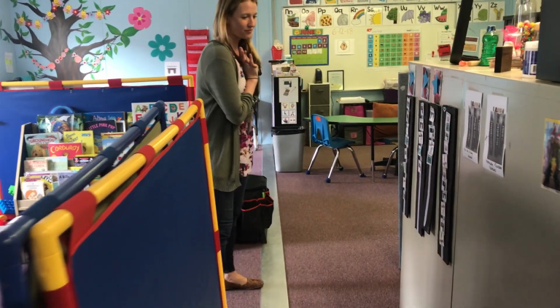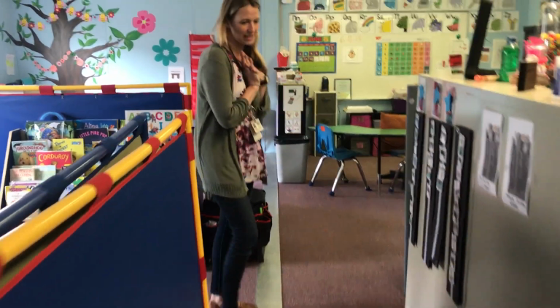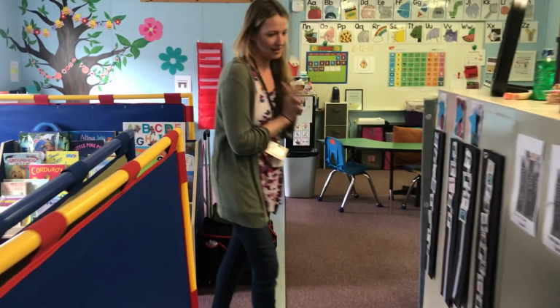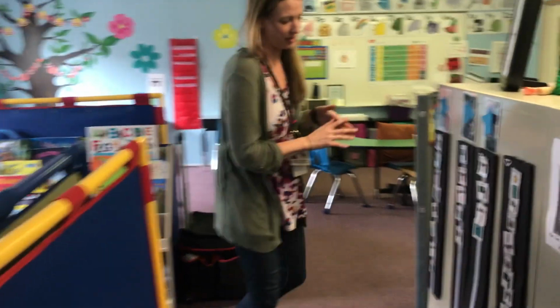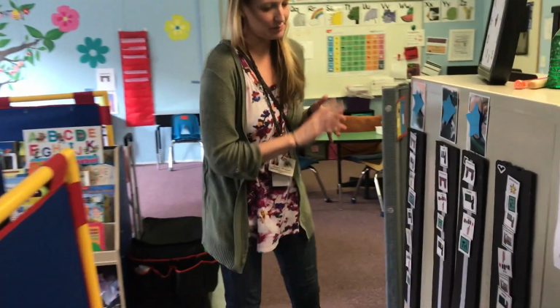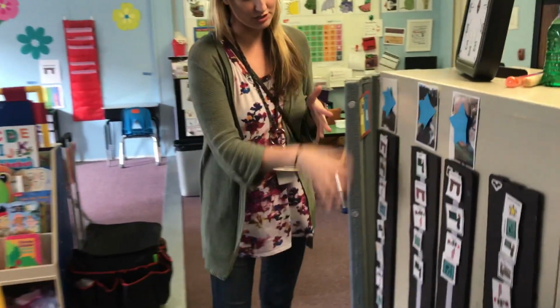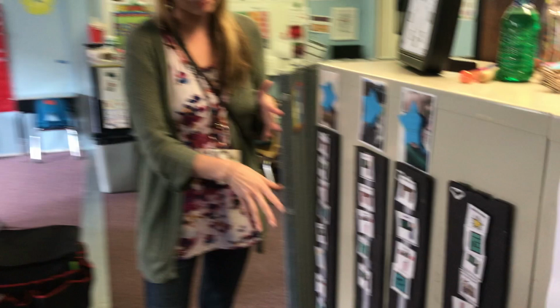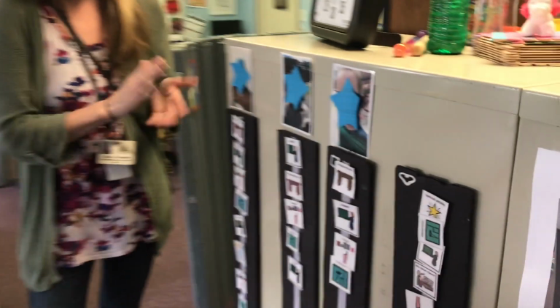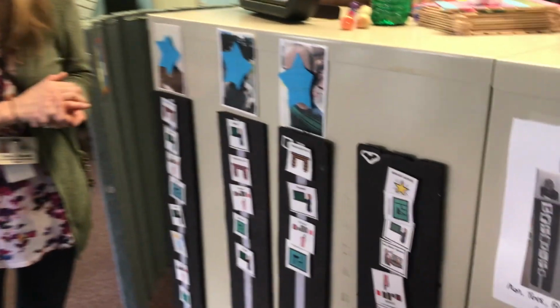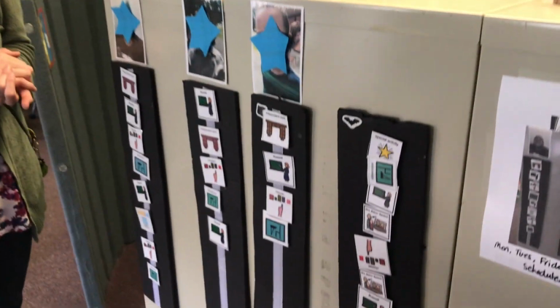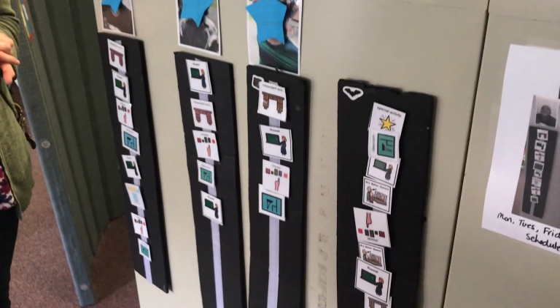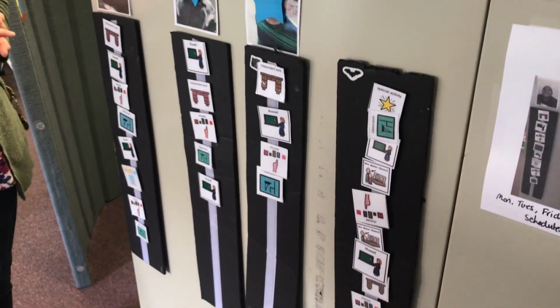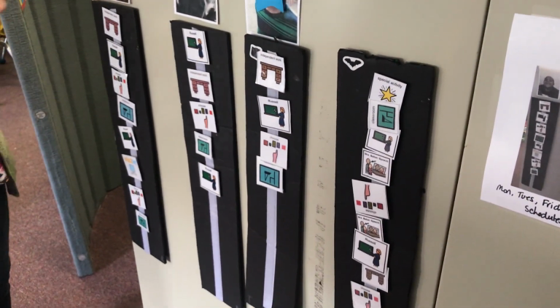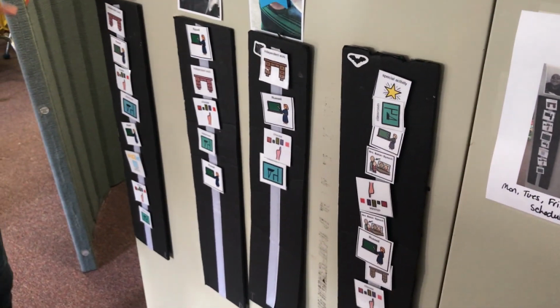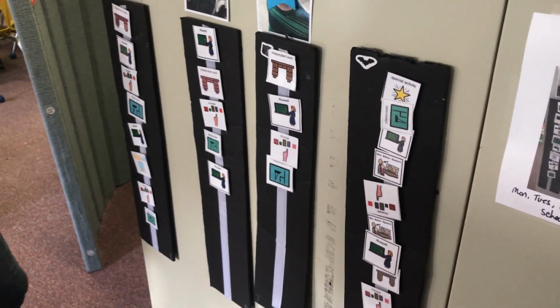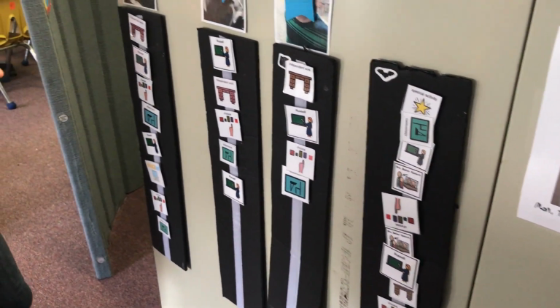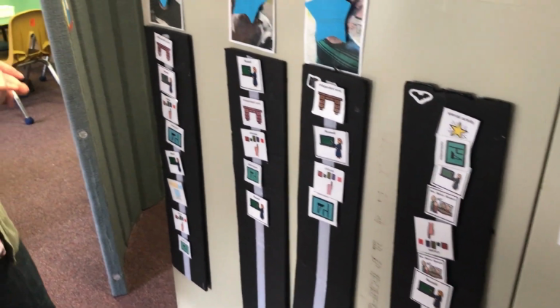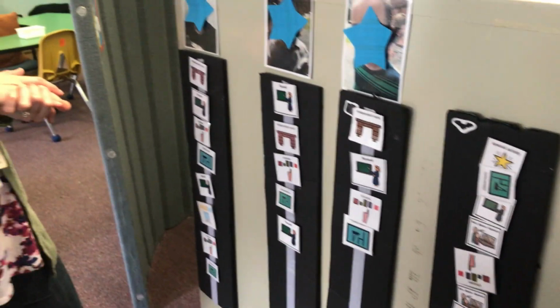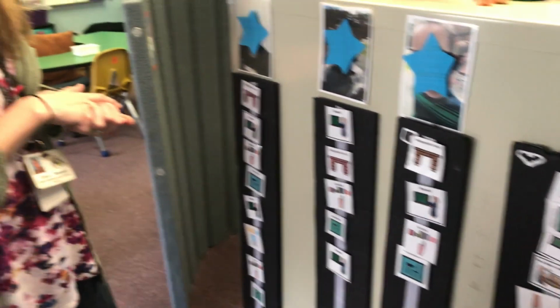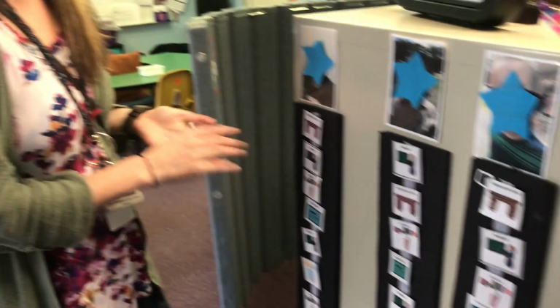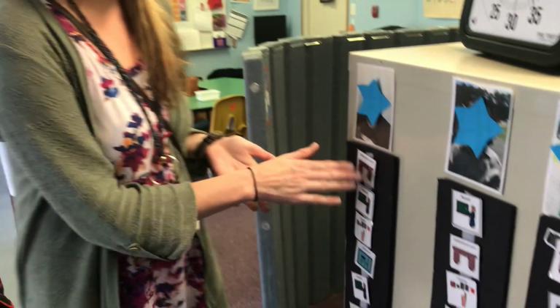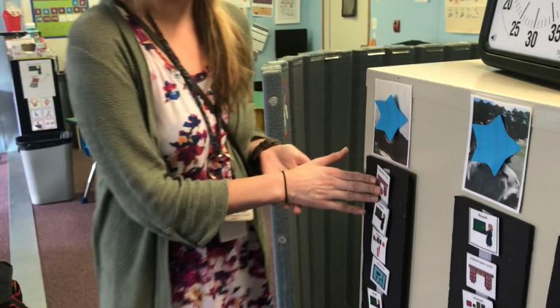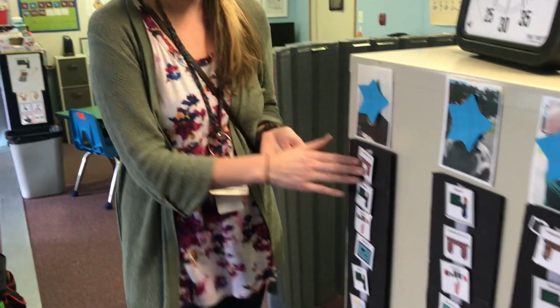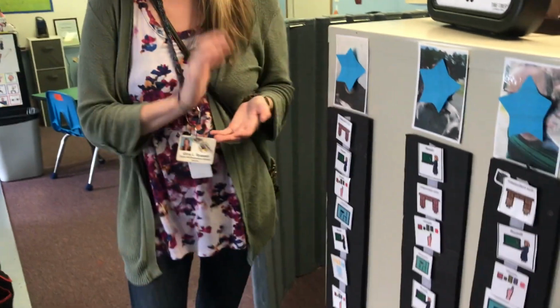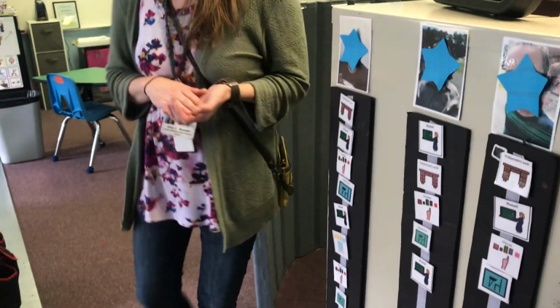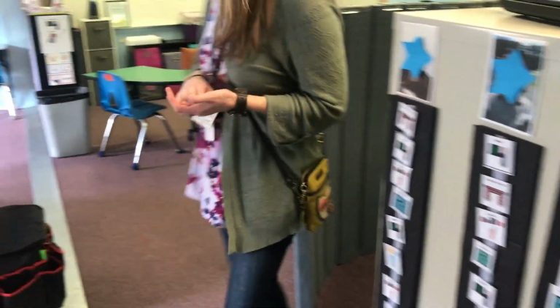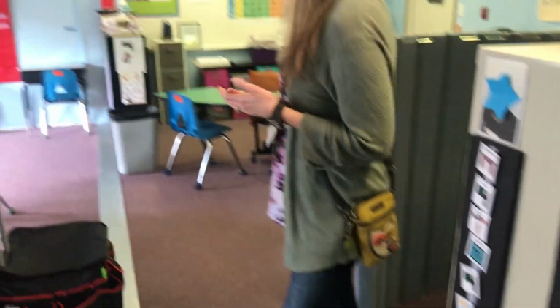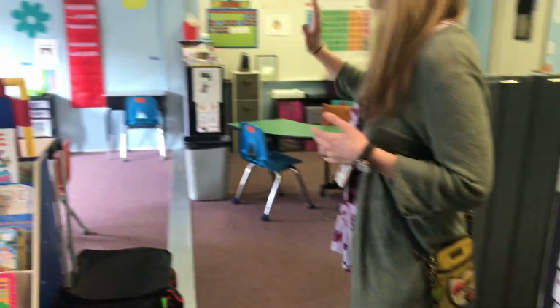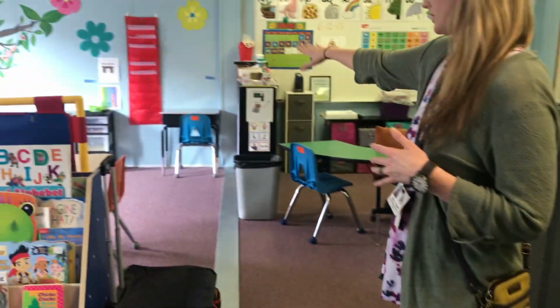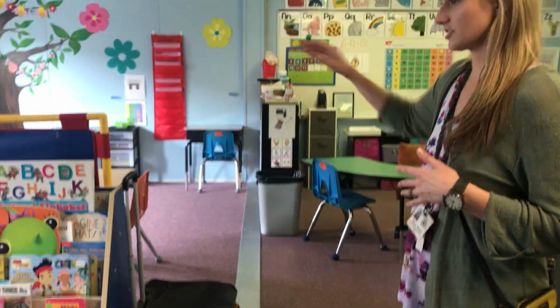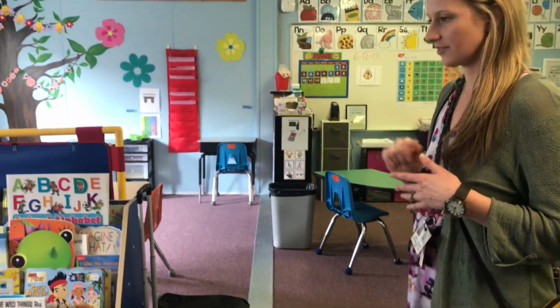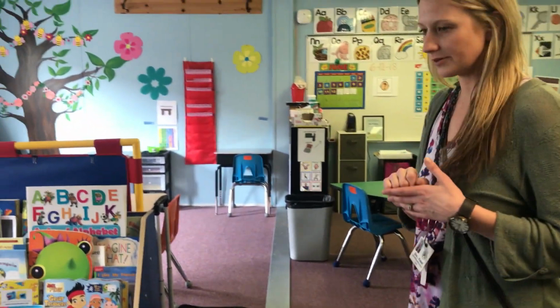First I have my picture schedules that all my kiddos use. They're a little bit beyond it but it just helps with organization, so they know to take their tags and match them with the bigger pictures around the room.